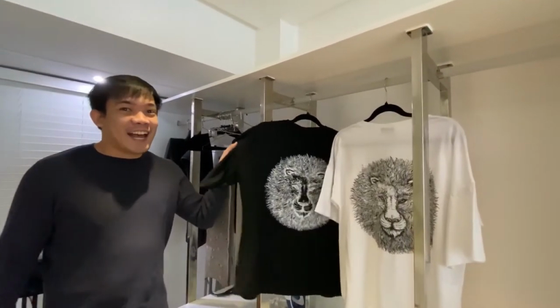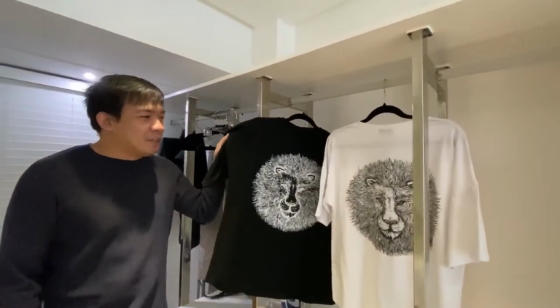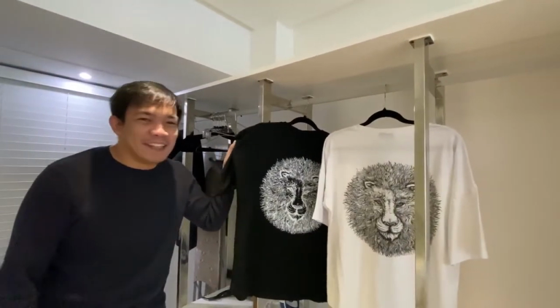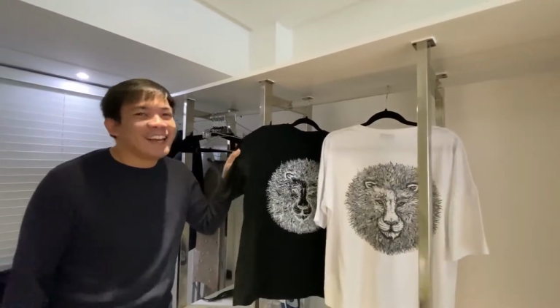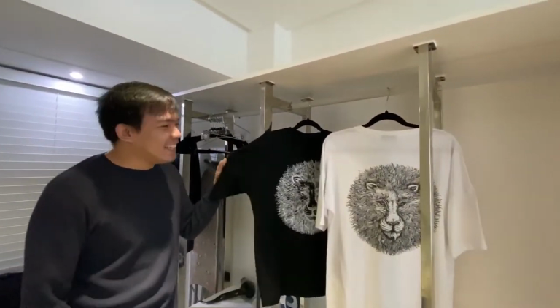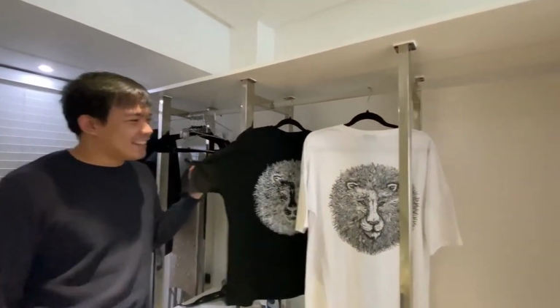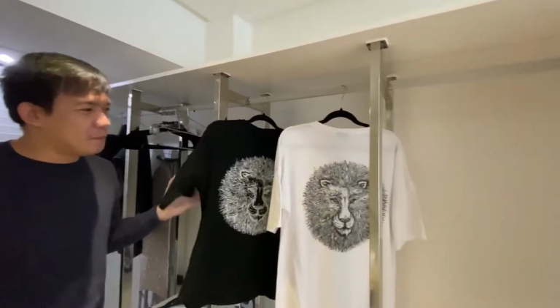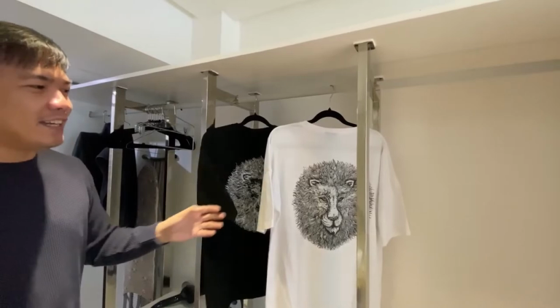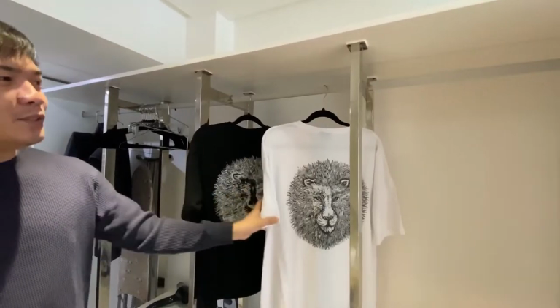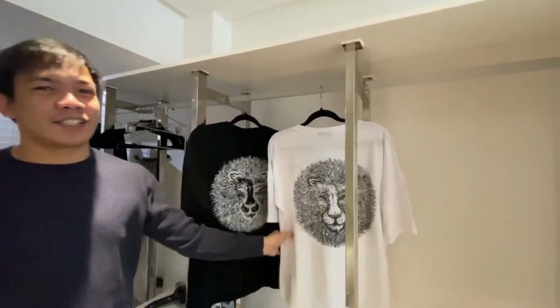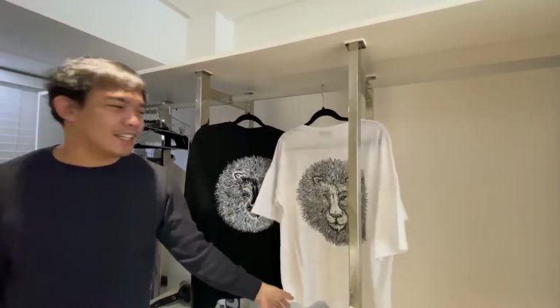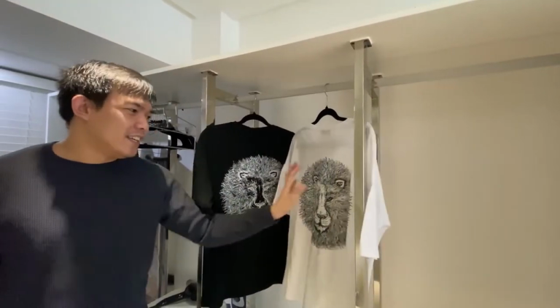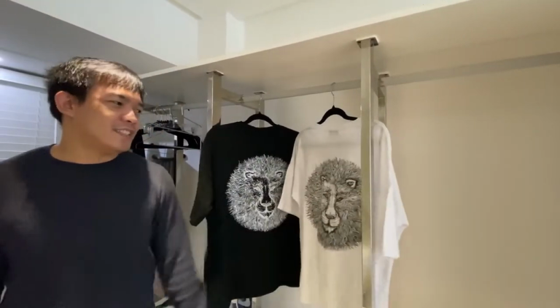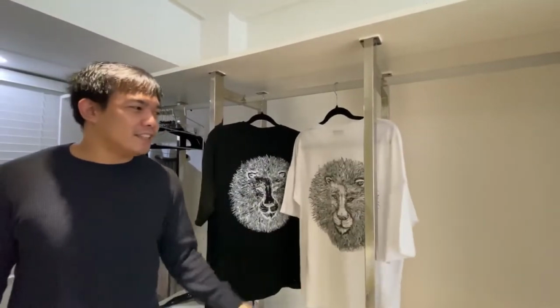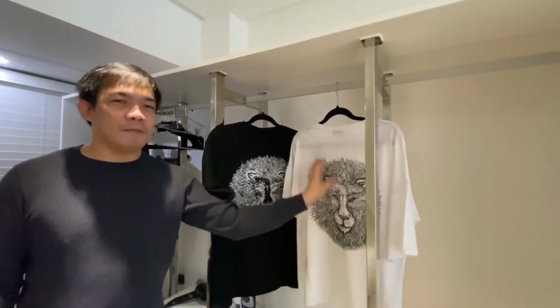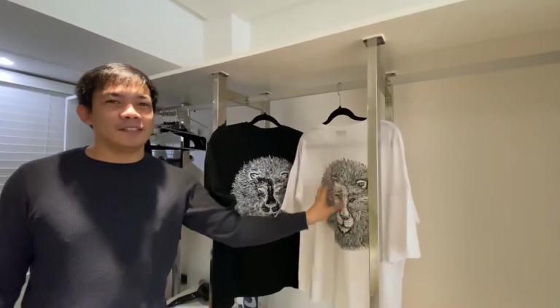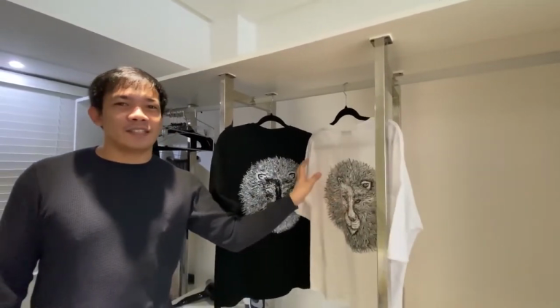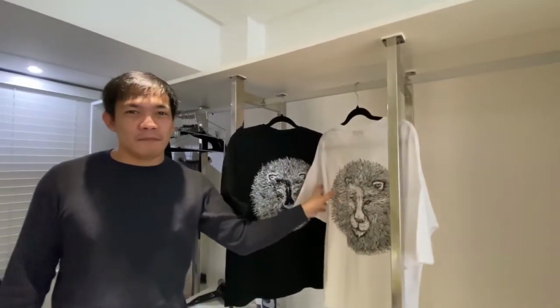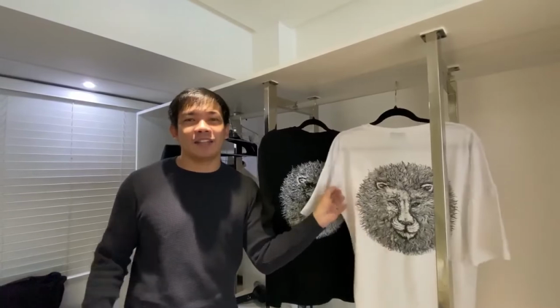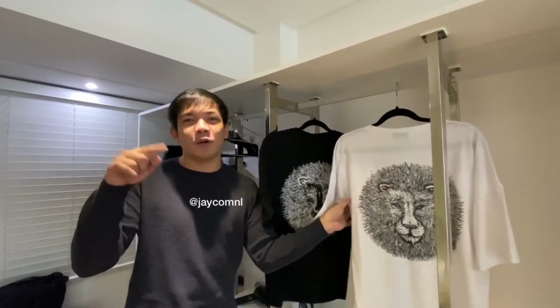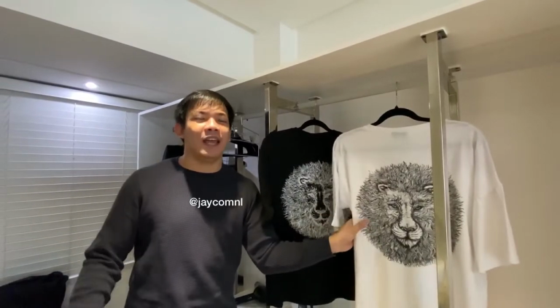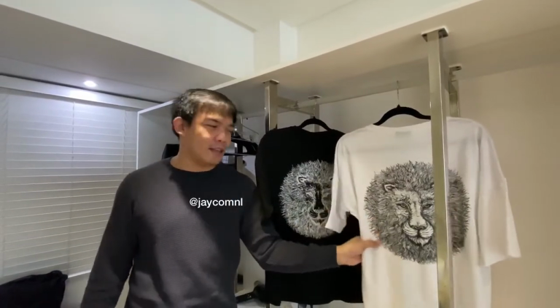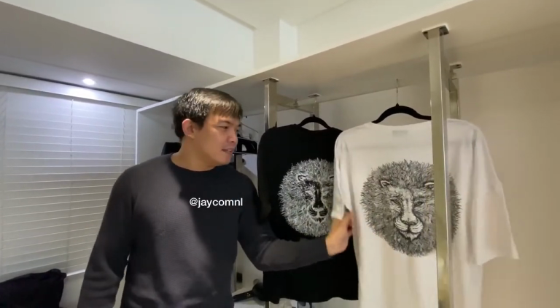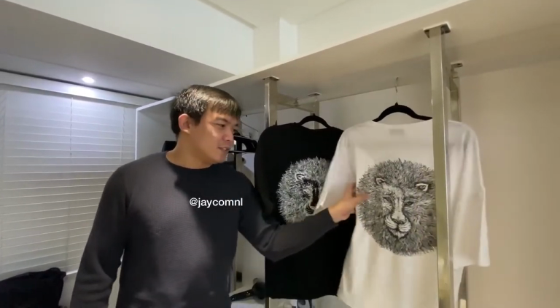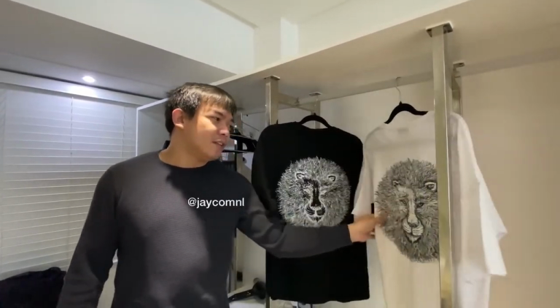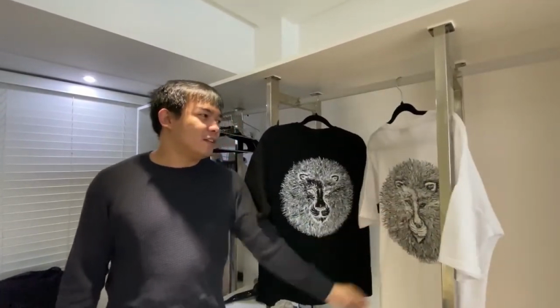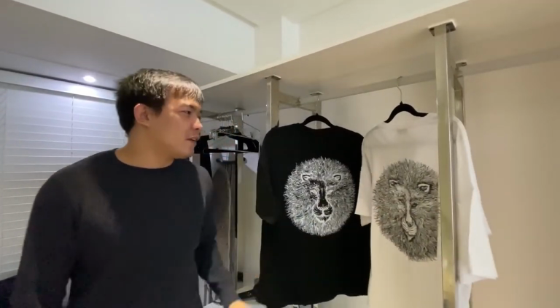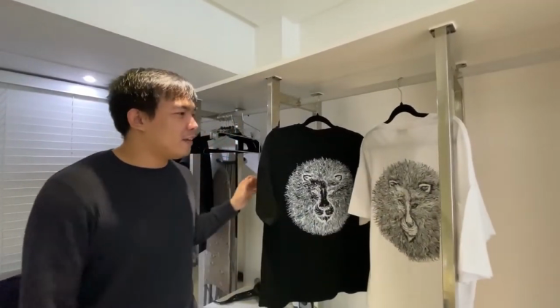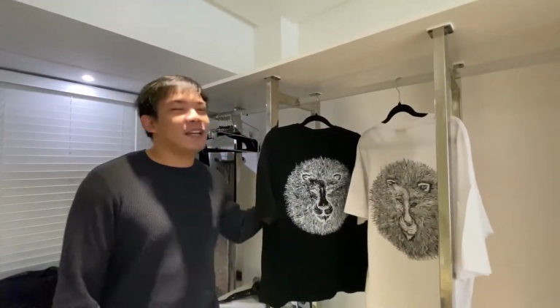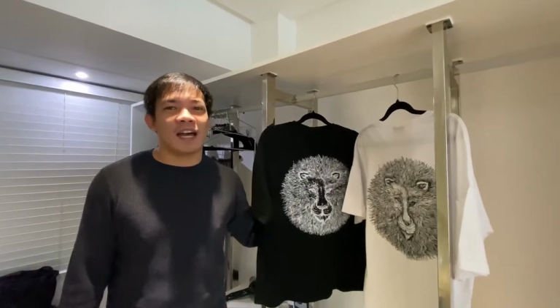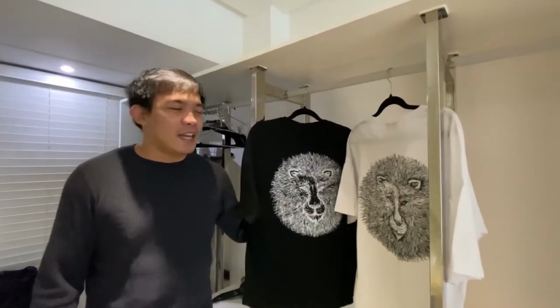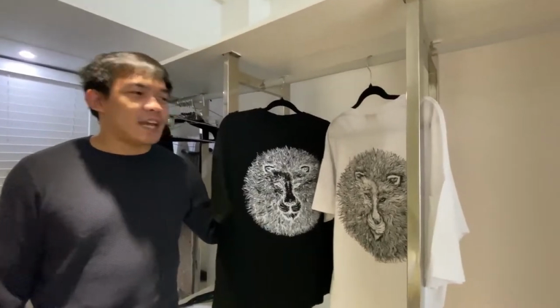By the way guys, buy the JComma Manila doodle art shirts — they're still available on Instagram at jcommamanilamnl, and you can also find us on Lazada.